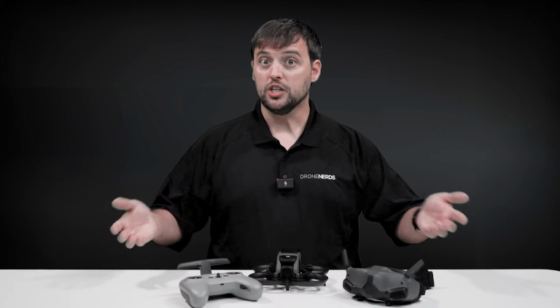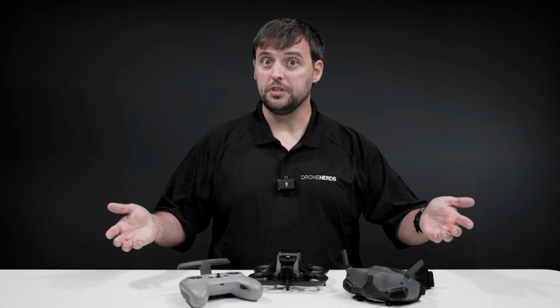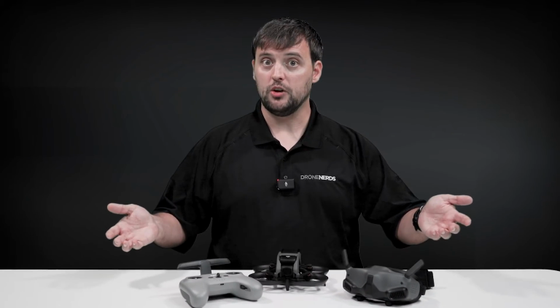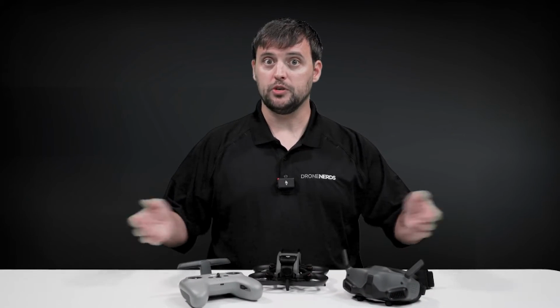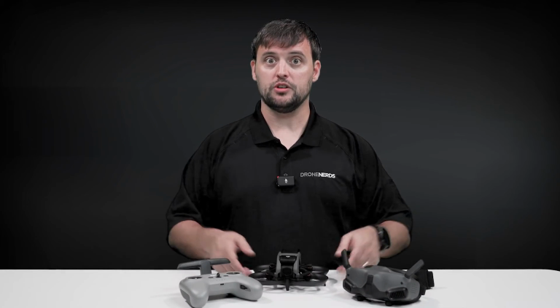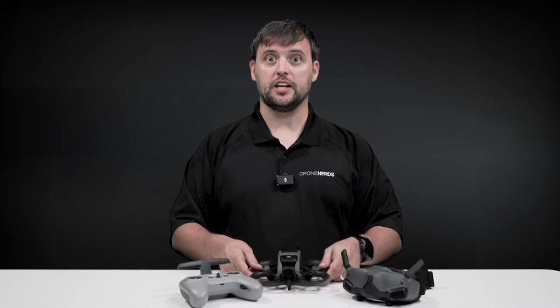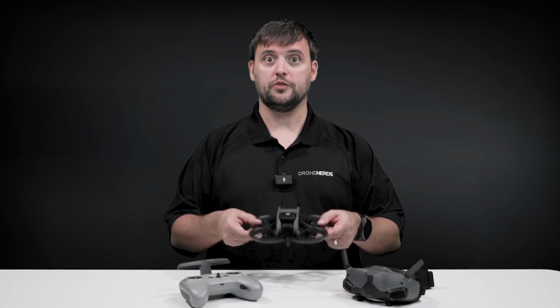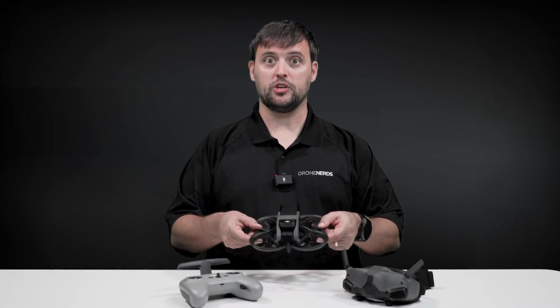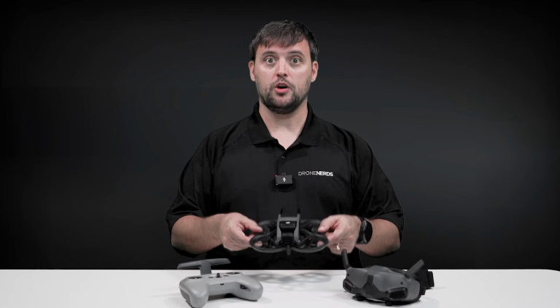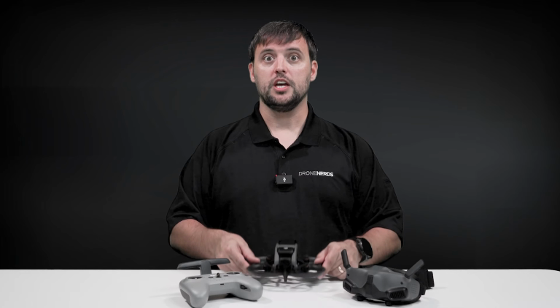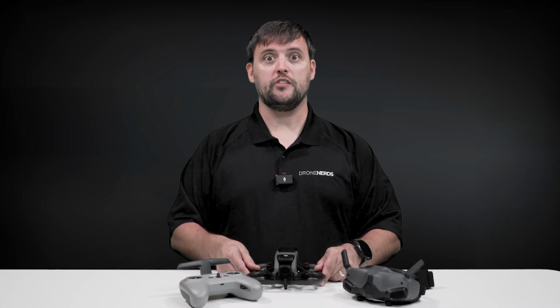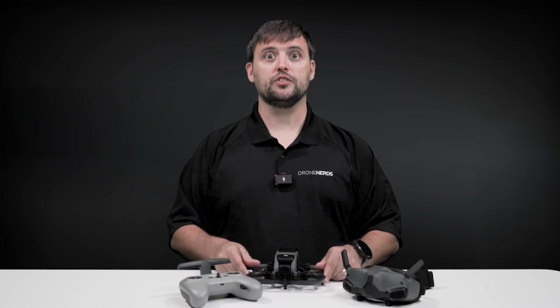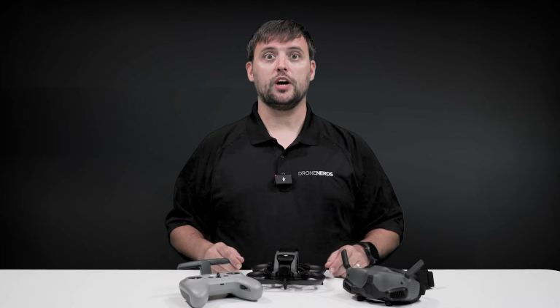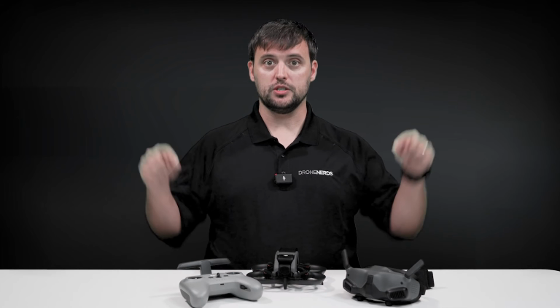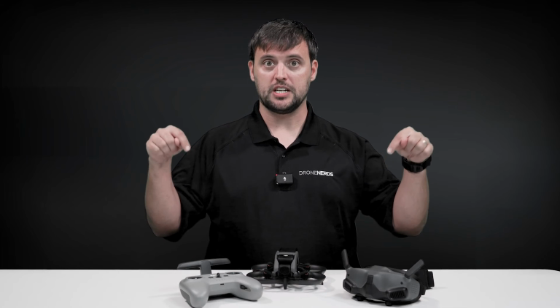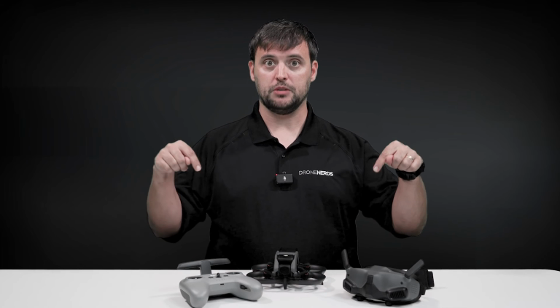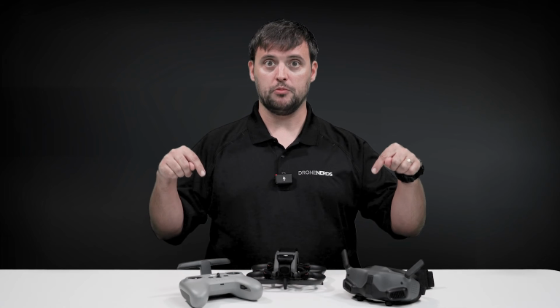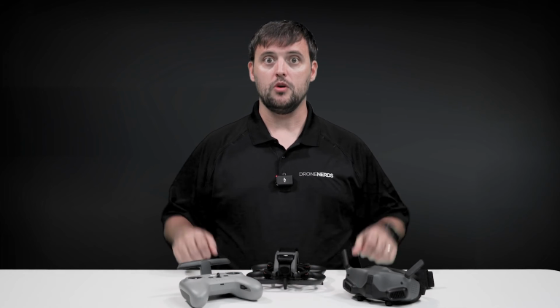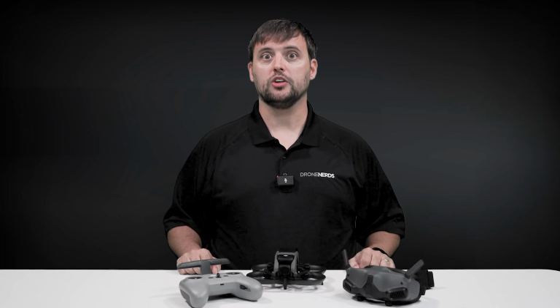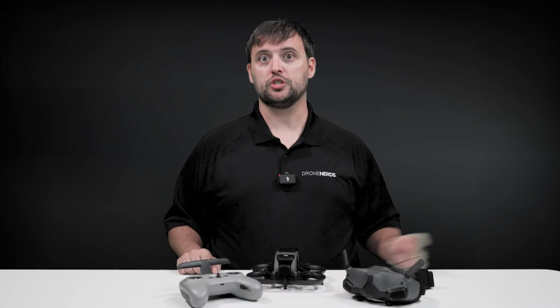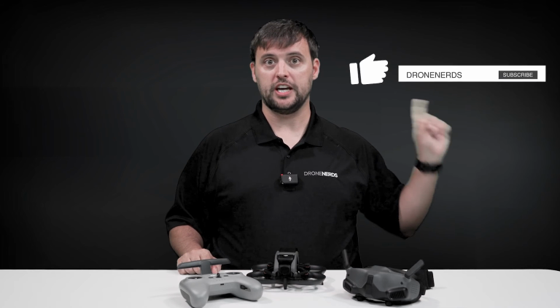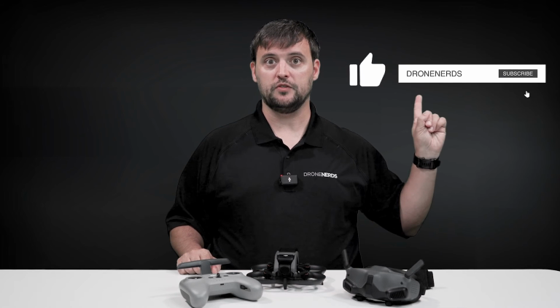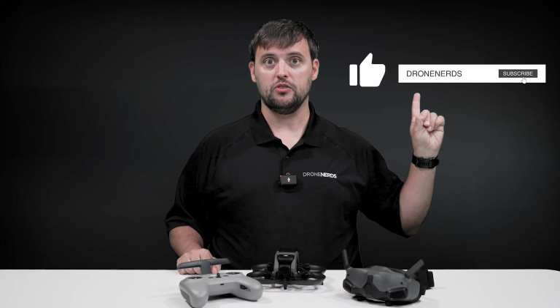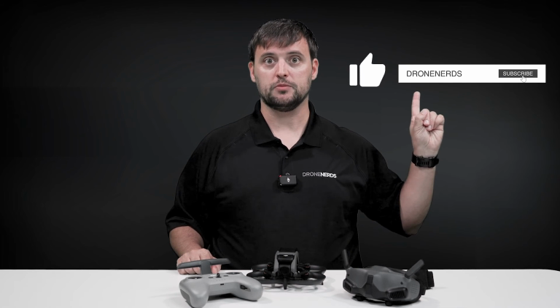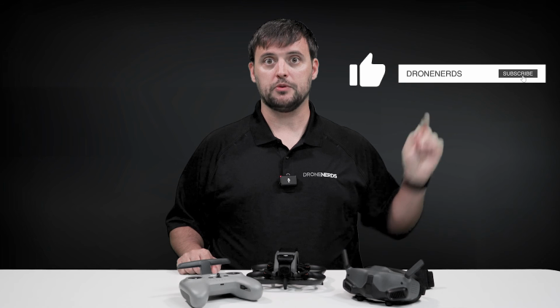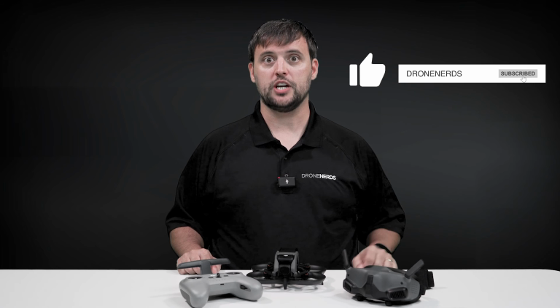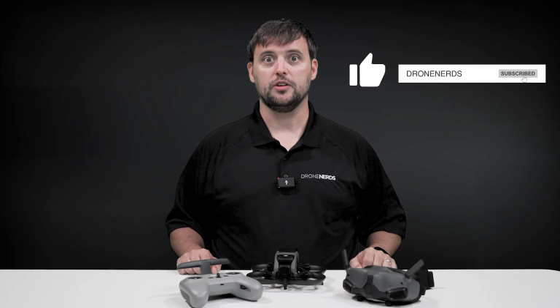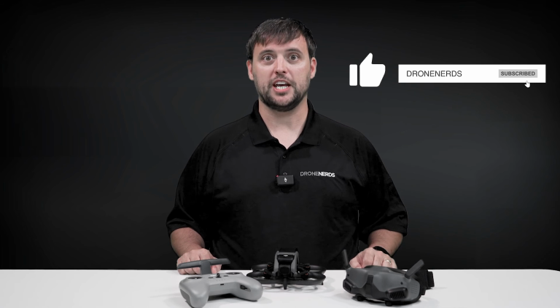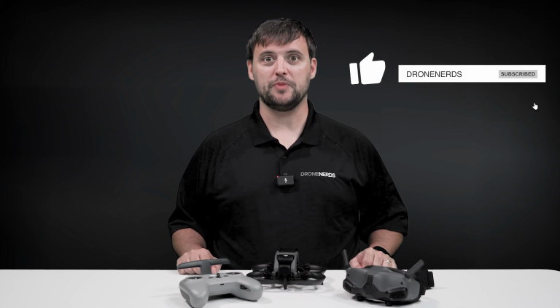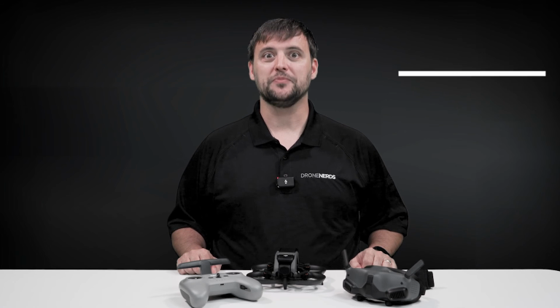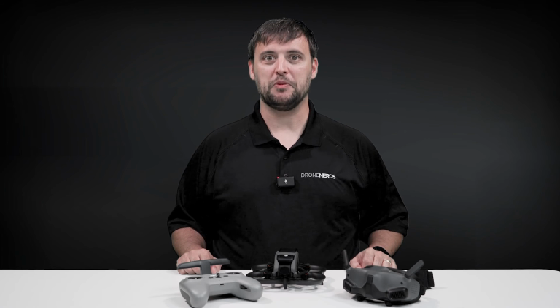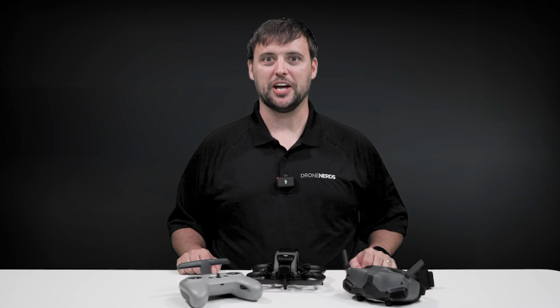I hope this video helped you get your Avada into full manual mode. If you have any further questions, please comment them down below. Be sure to like this video and subscribe to our channel. My name is Matt. Happy flying.